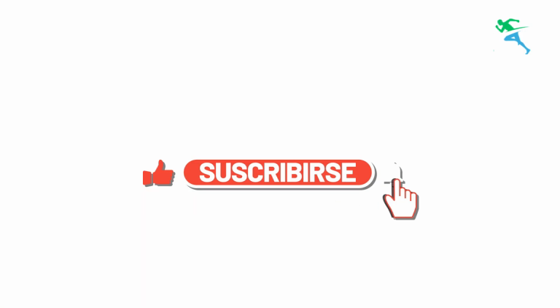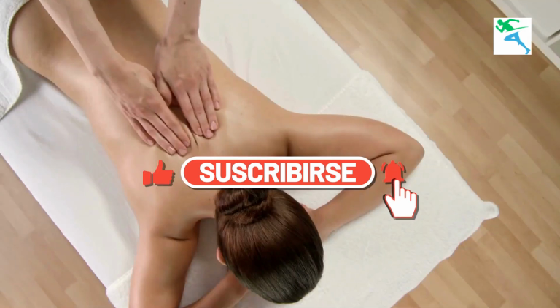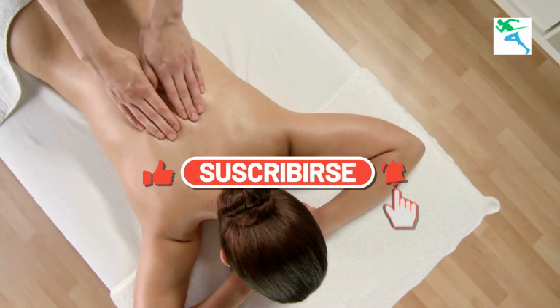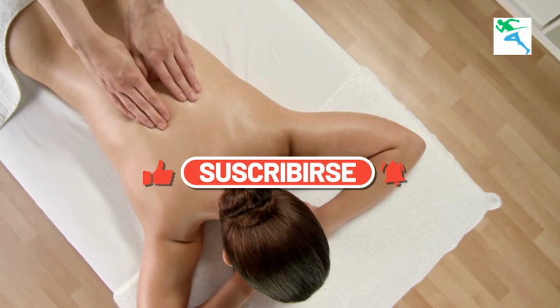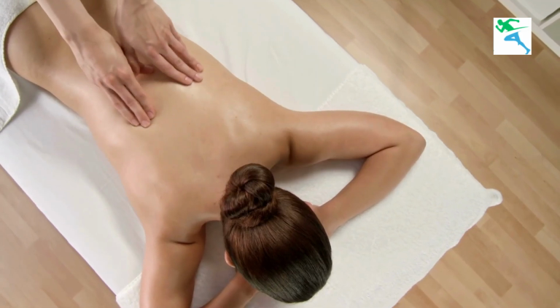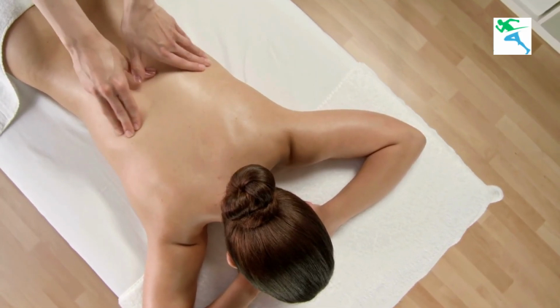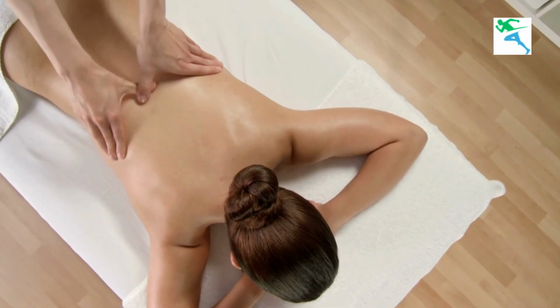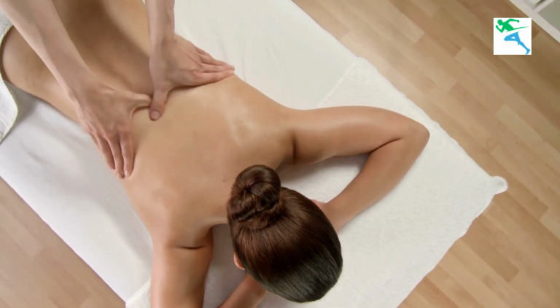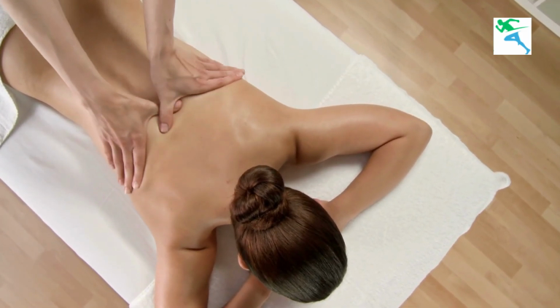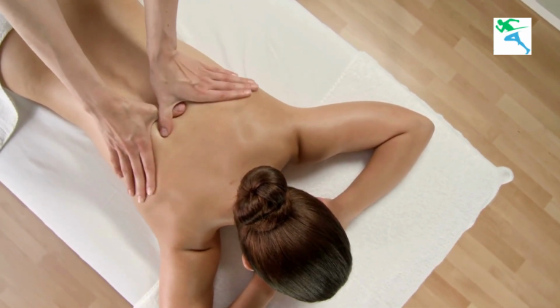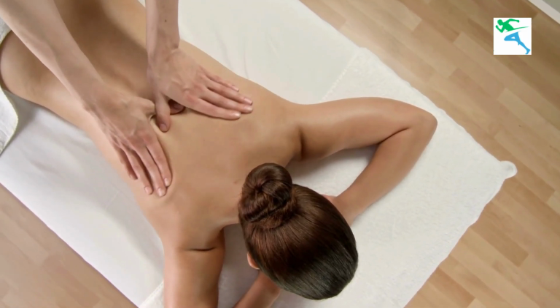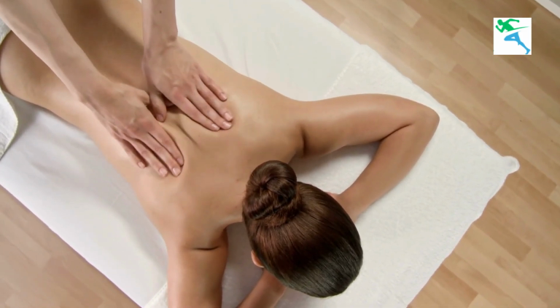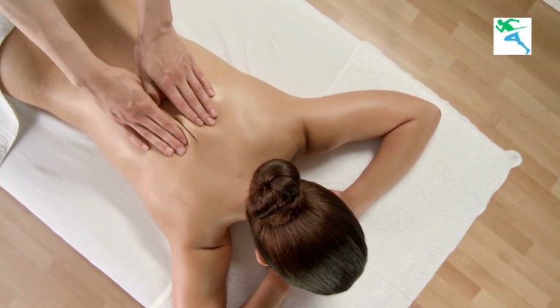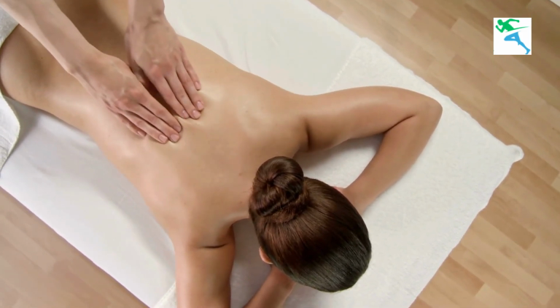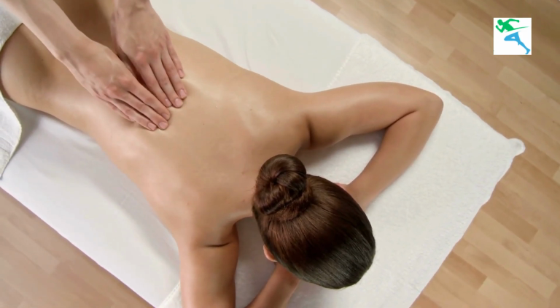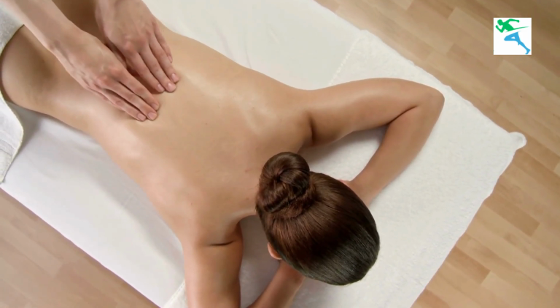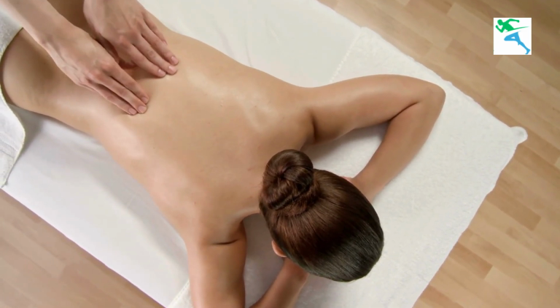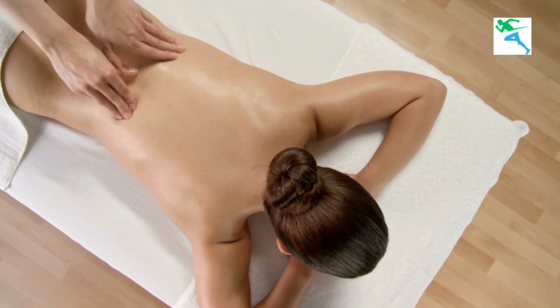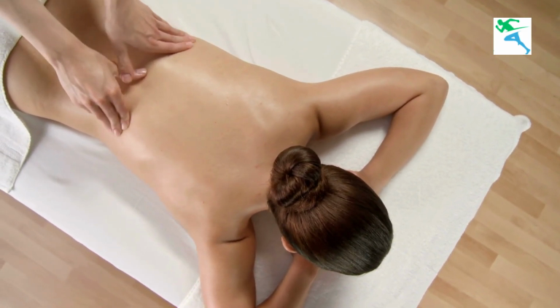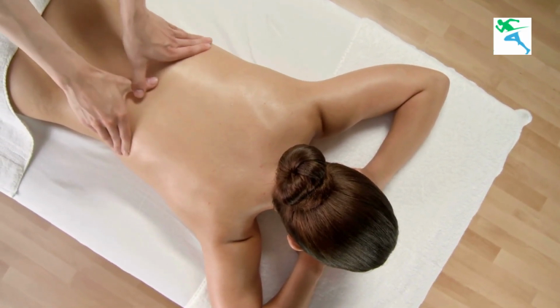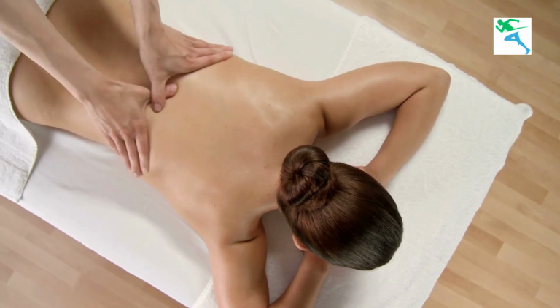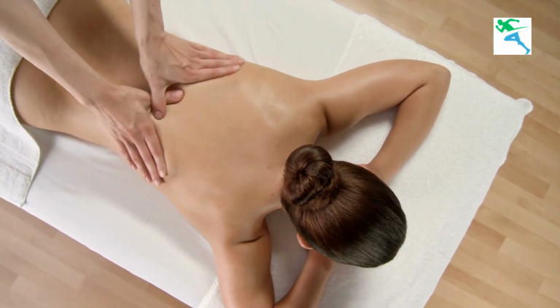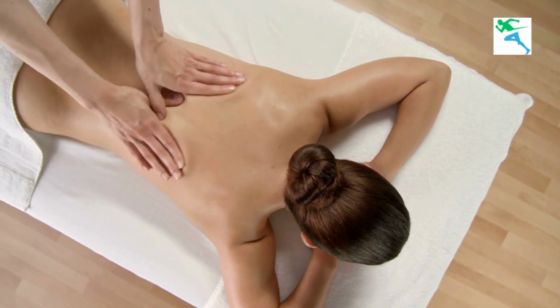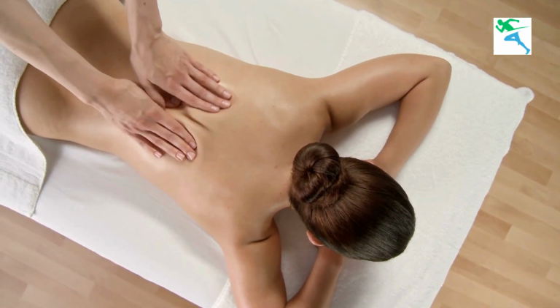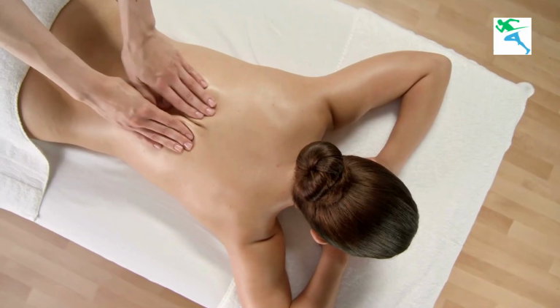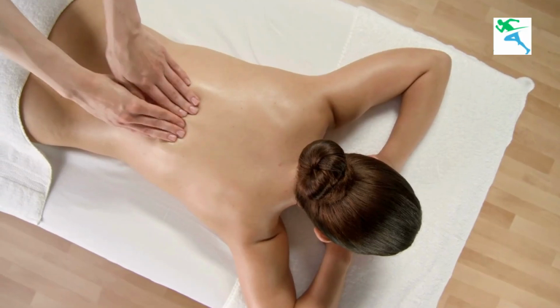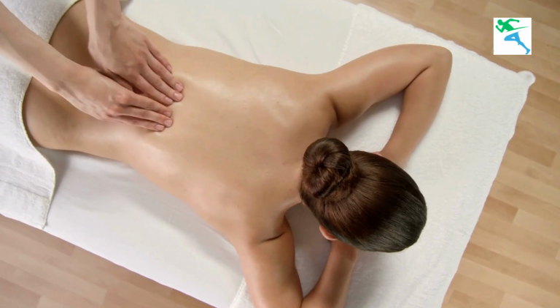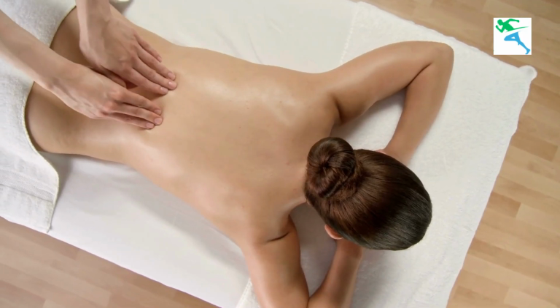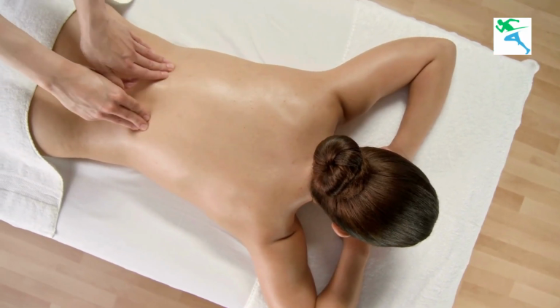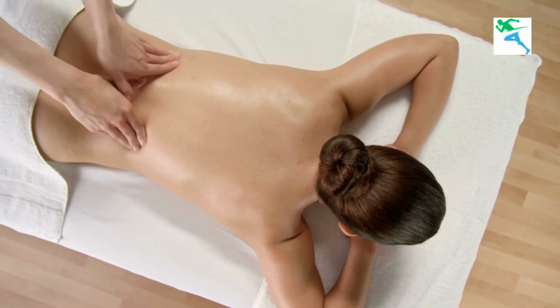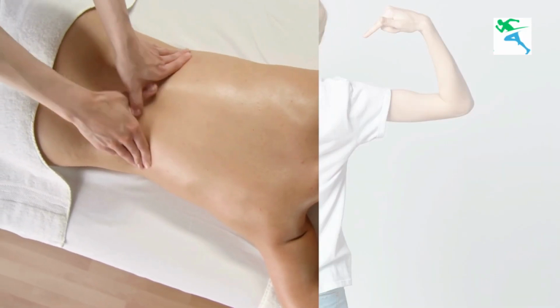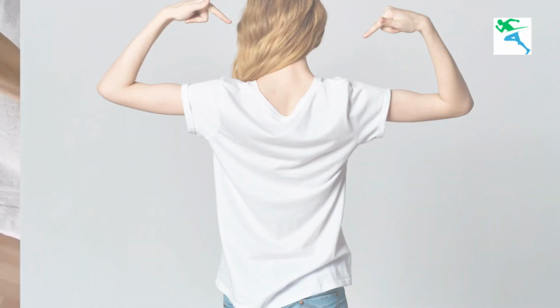You'll start to see and feel the difference. Remember, it's not just about looking good — reducing back fat also improves your overall health.